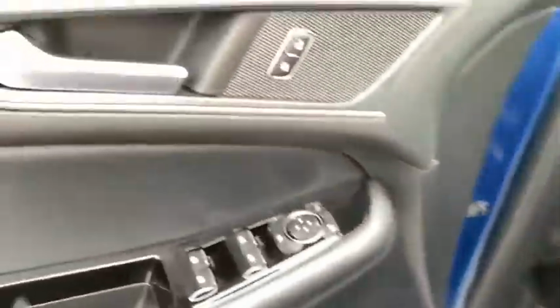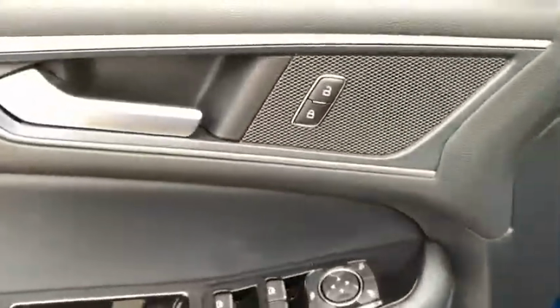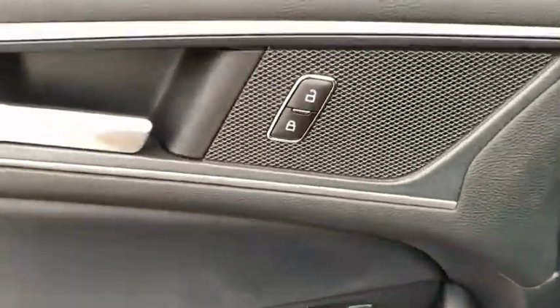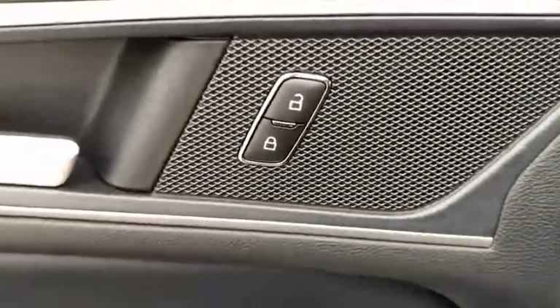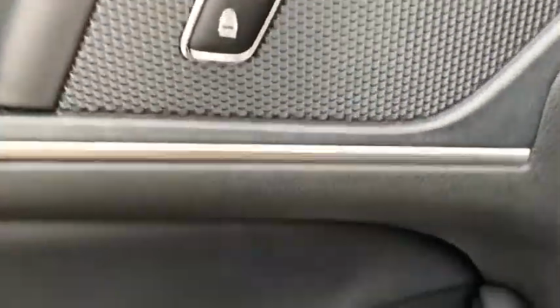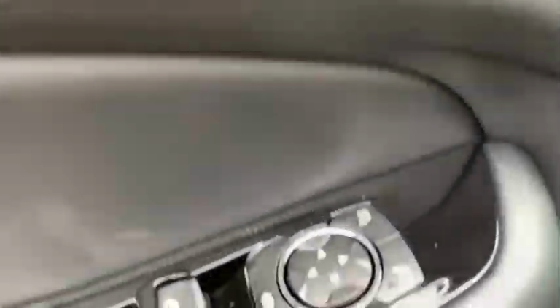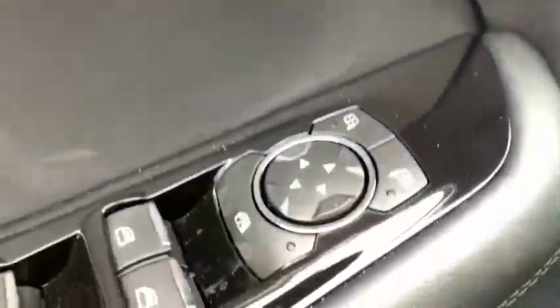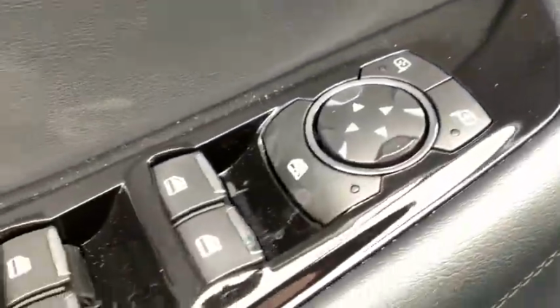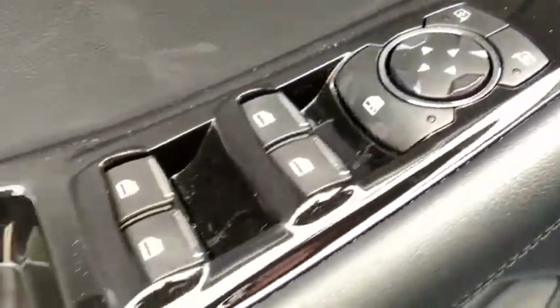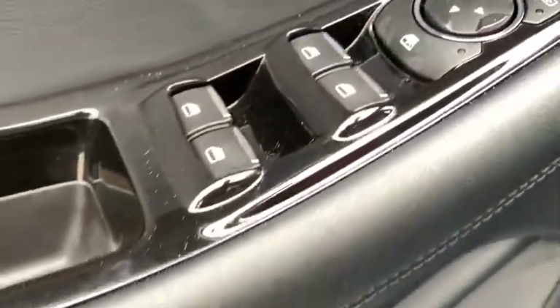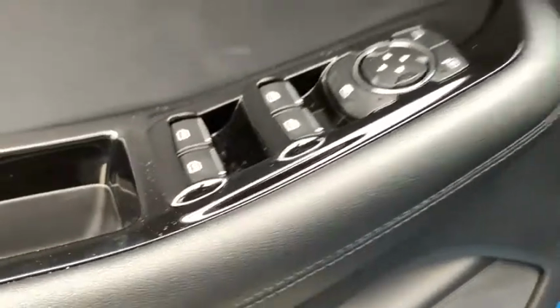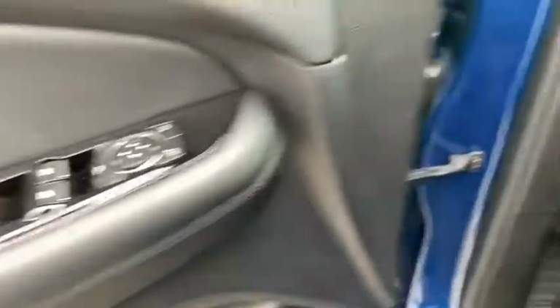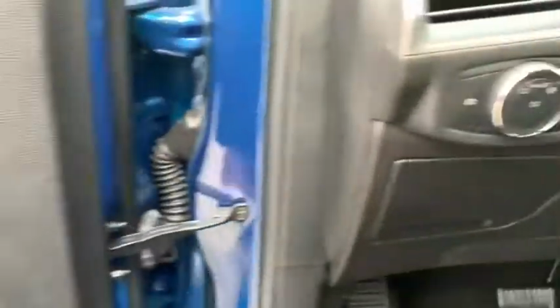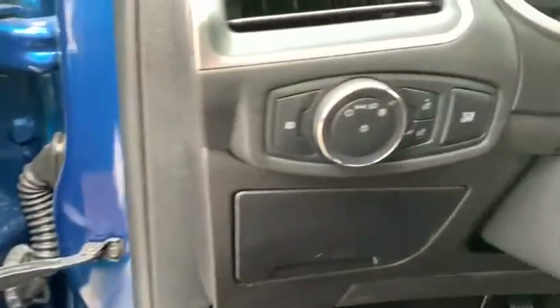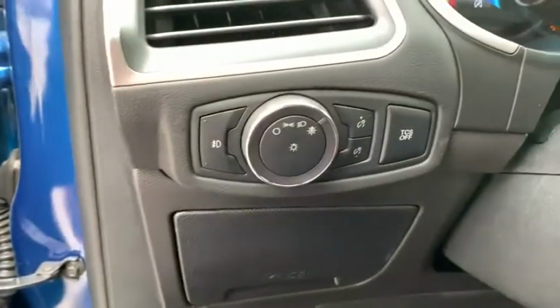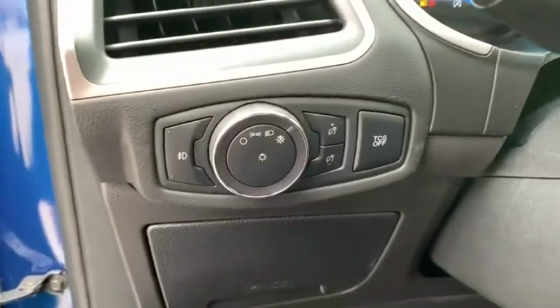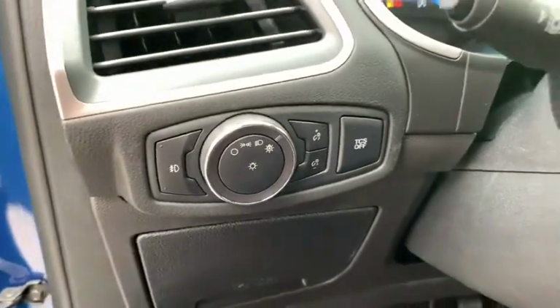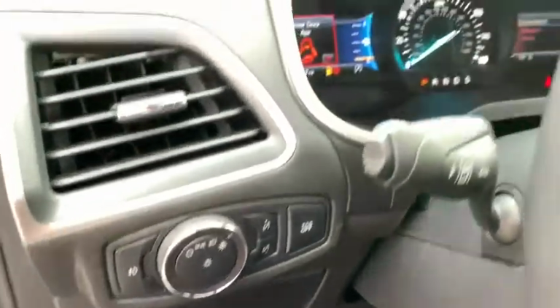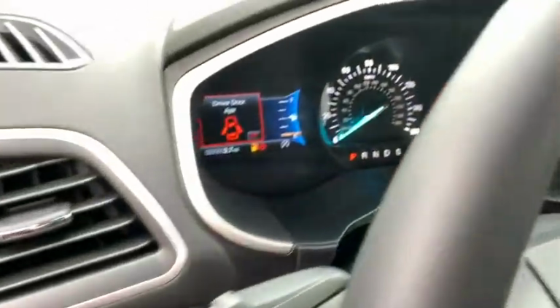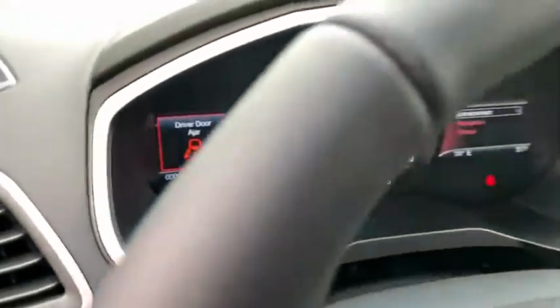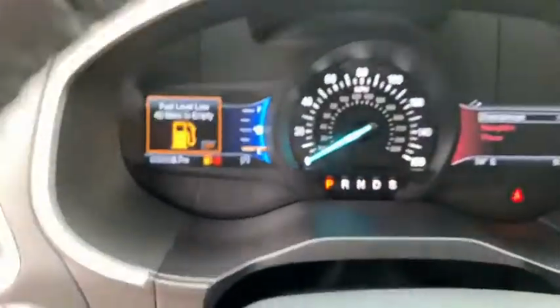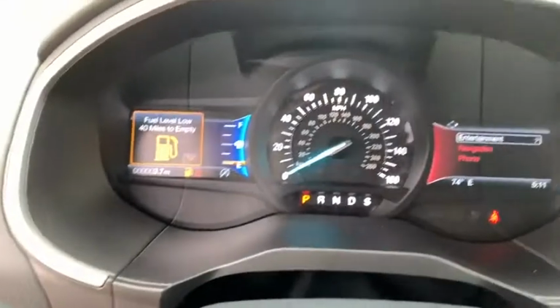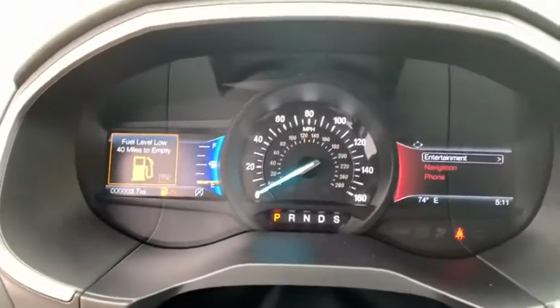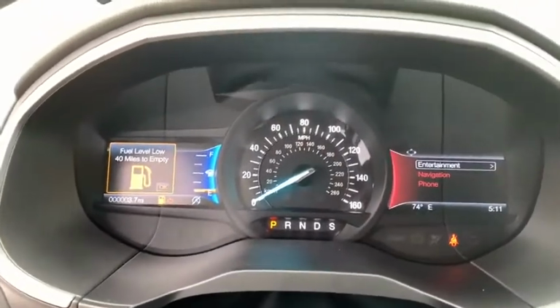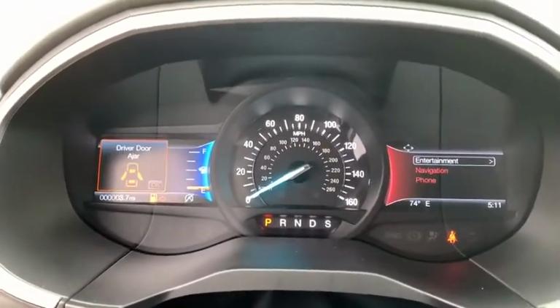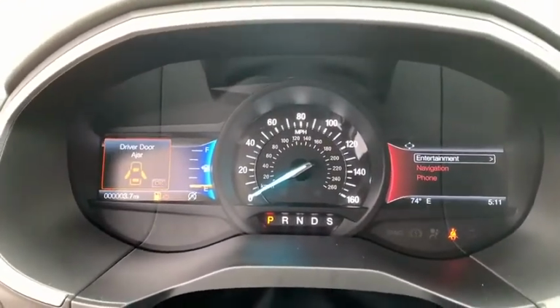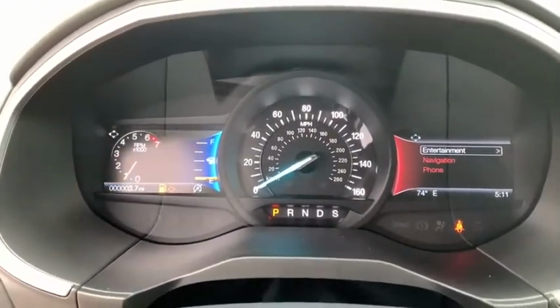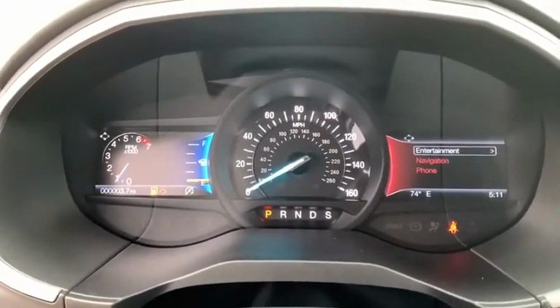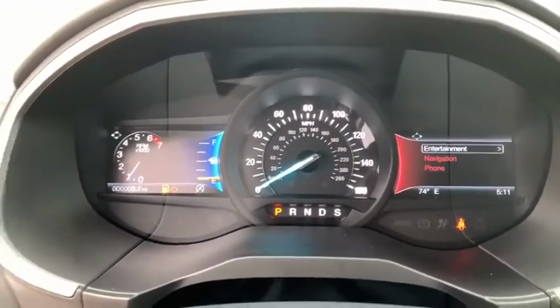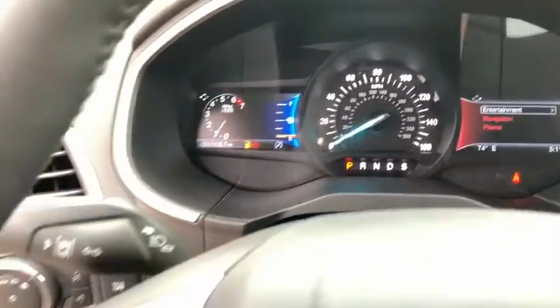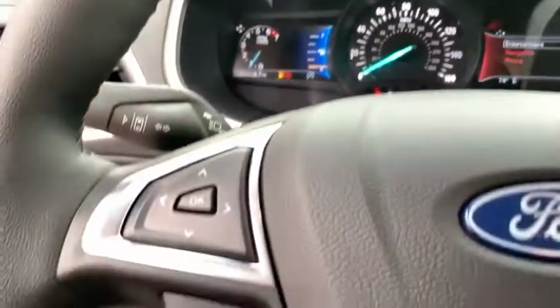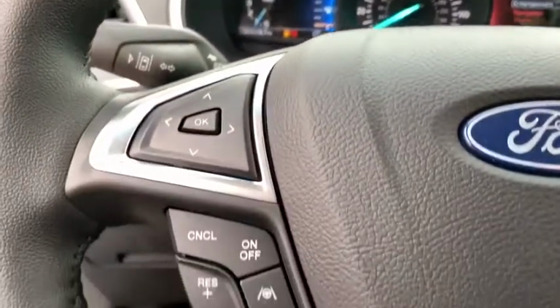Power steering, adjustable steering wheel, aluminum wheels, cruise control, ABS four wheels, four wheel disc brakes, front floor mats, front wheel drive, premium sound system, rear defrost, auto off headlights, AM FM stereo radio.